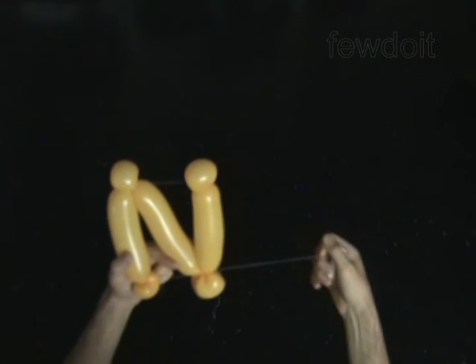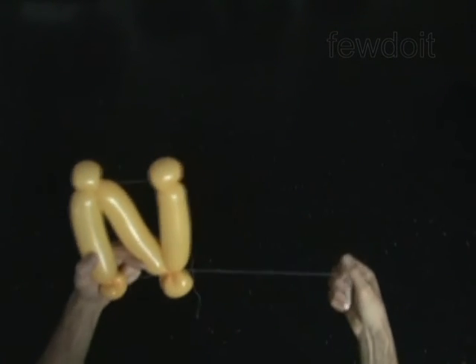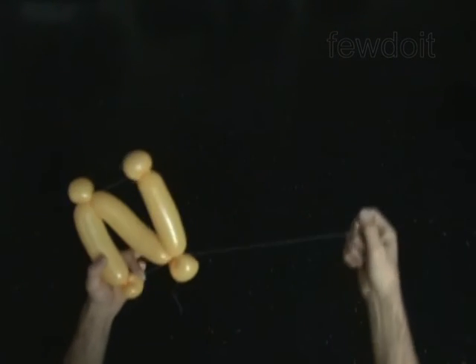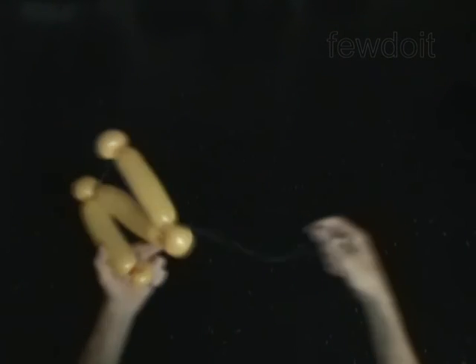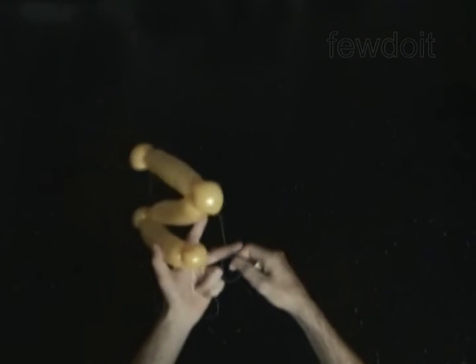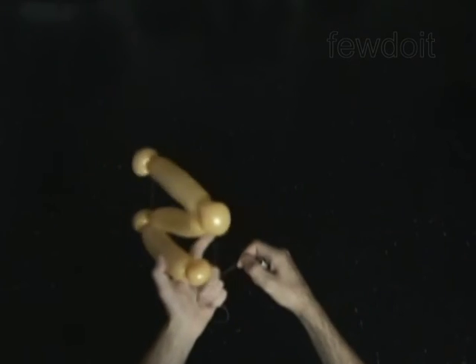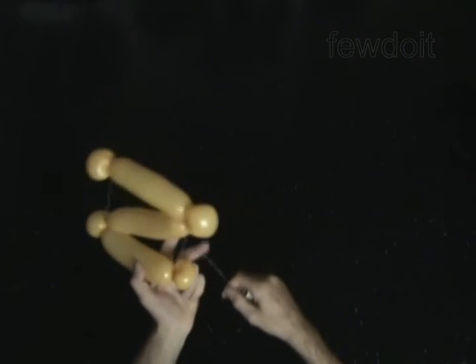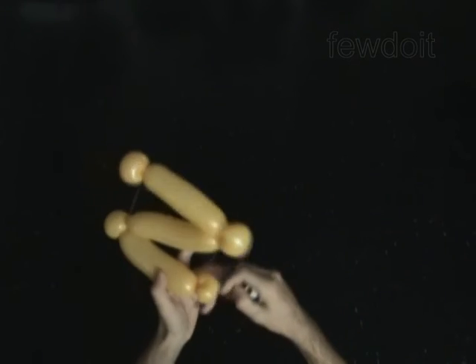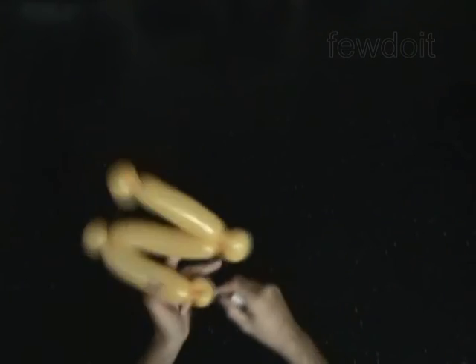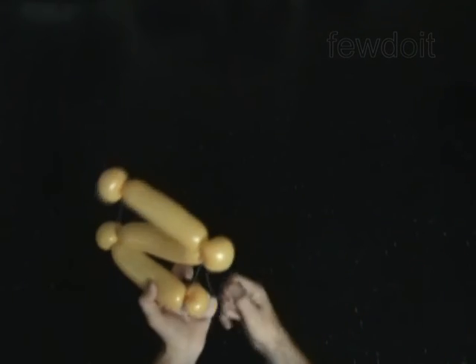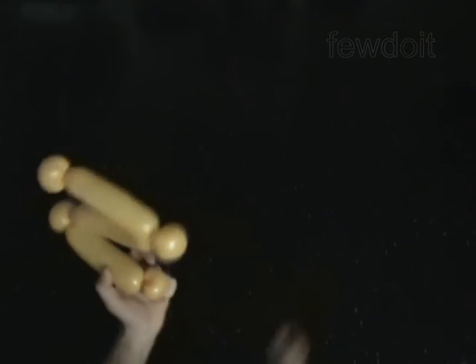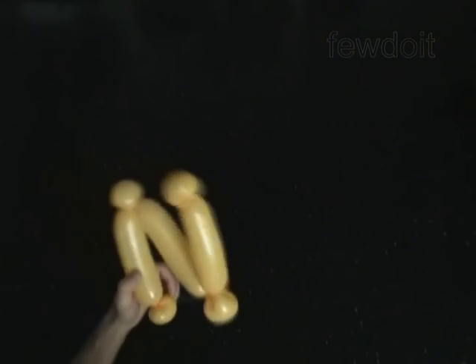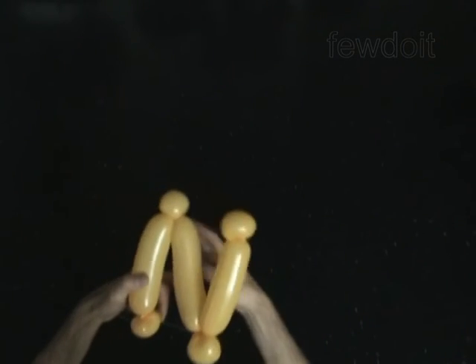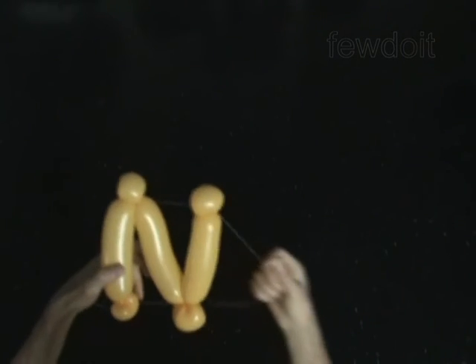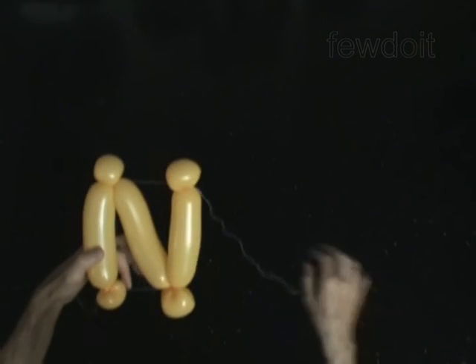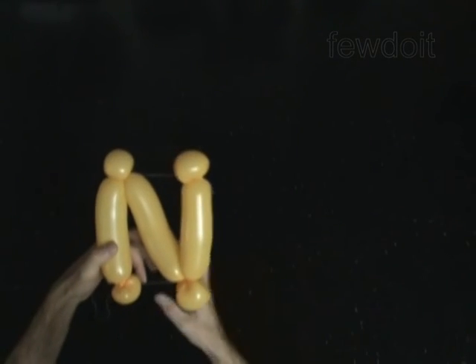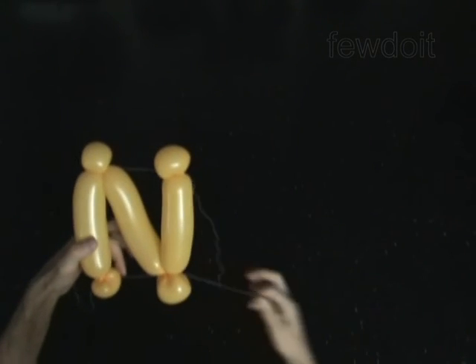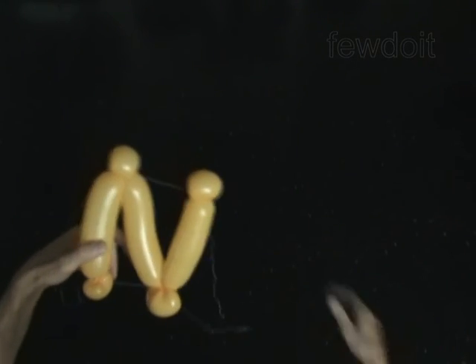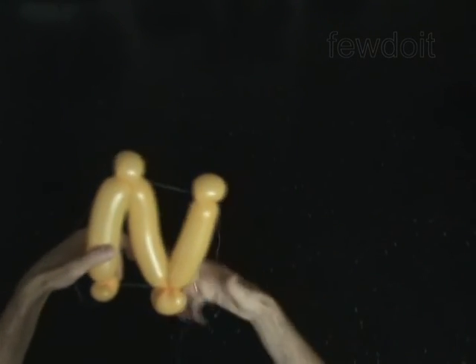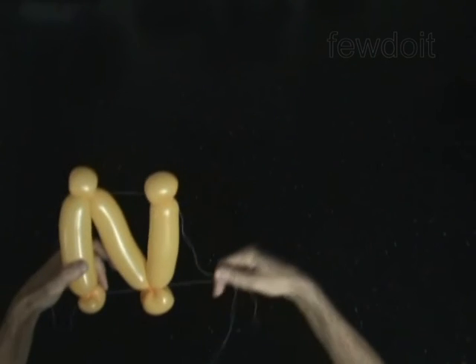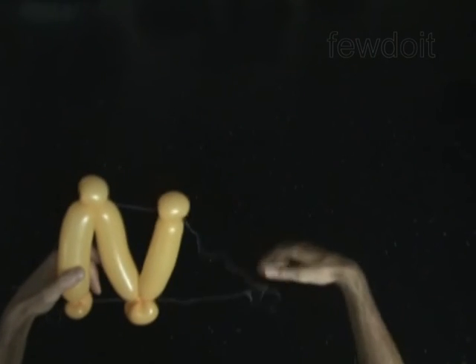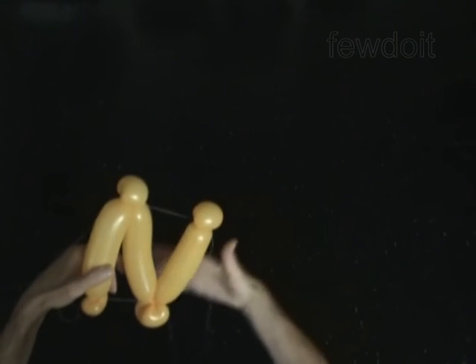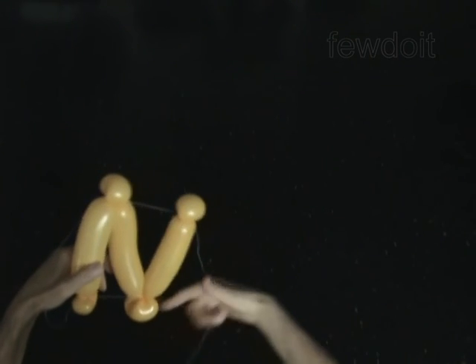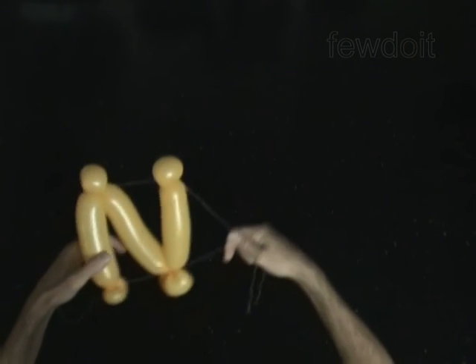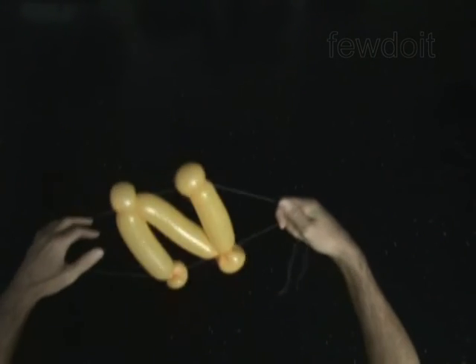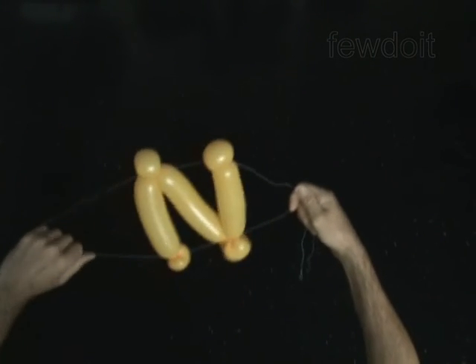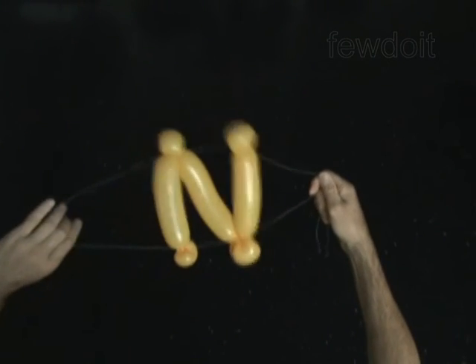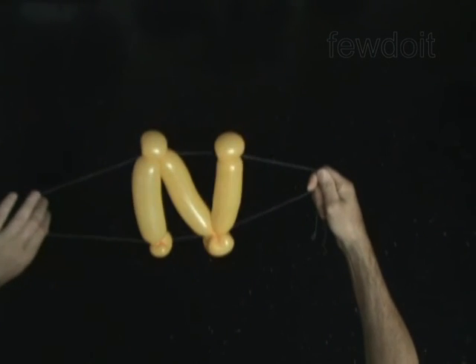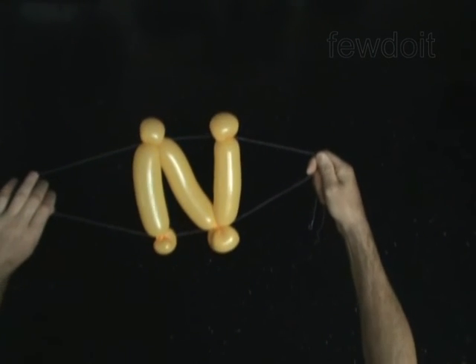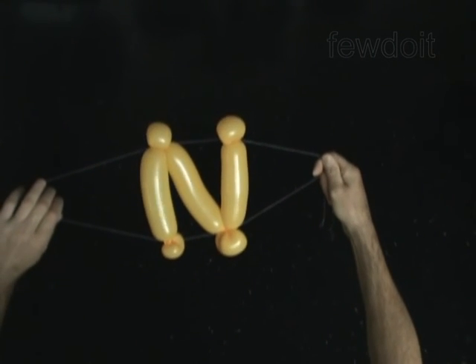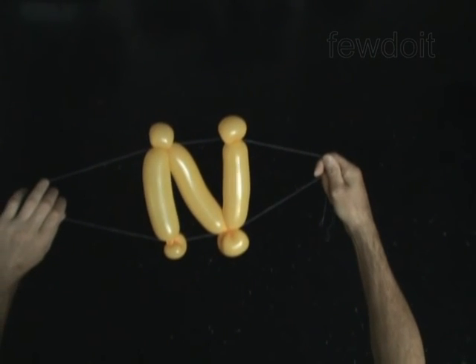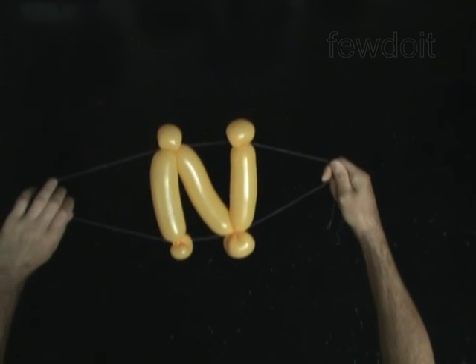Congratulations! You have made the capital letter N. After you have made and connected all letters in words, you can attach the signs you made to a wall with a sticky tape. Have fun!